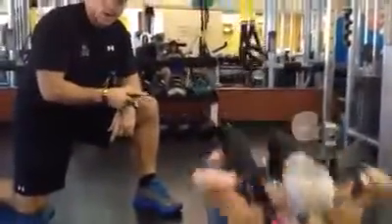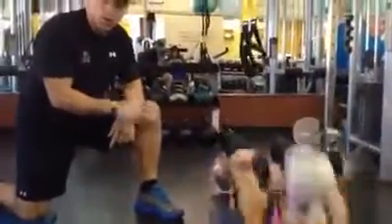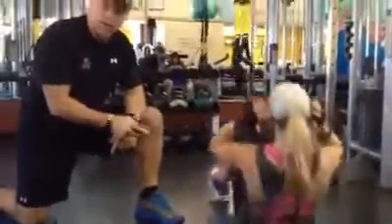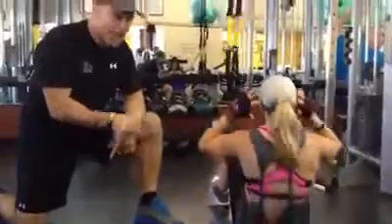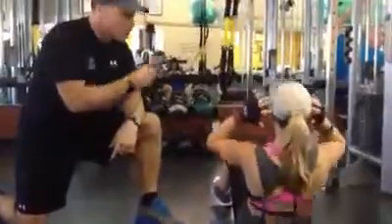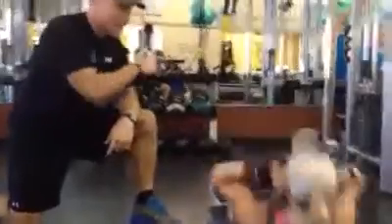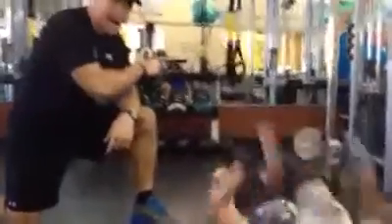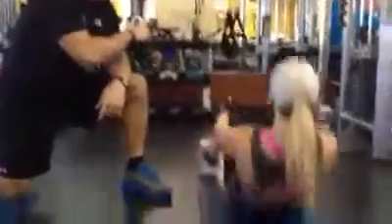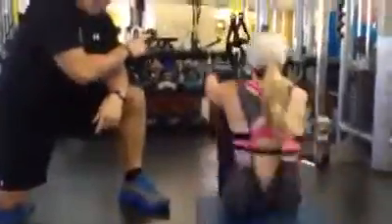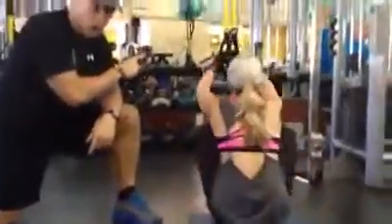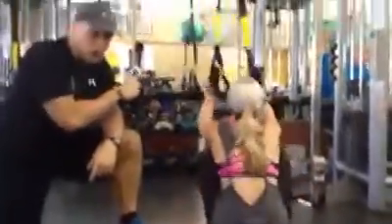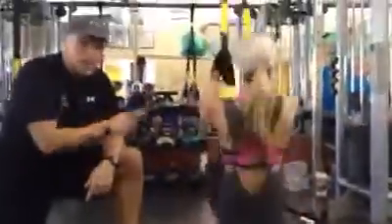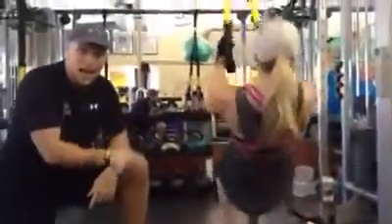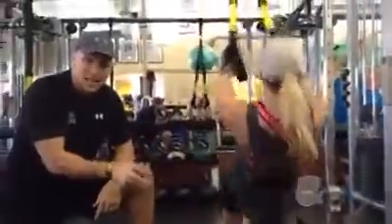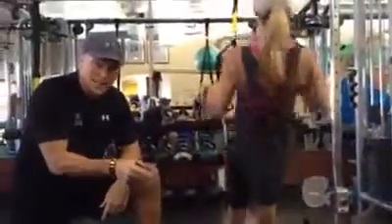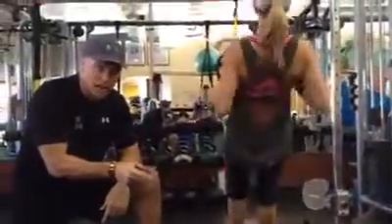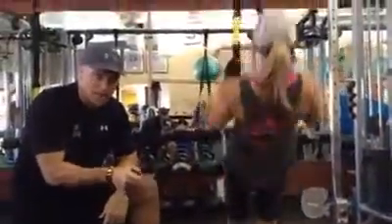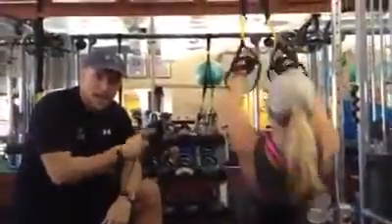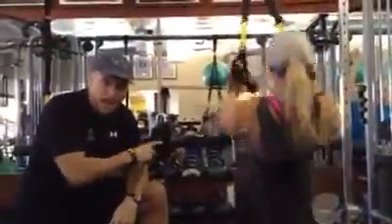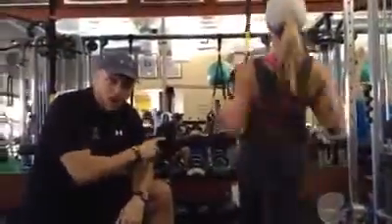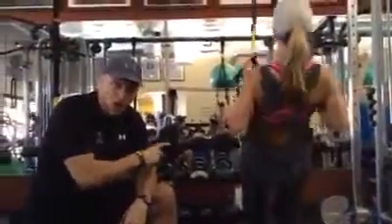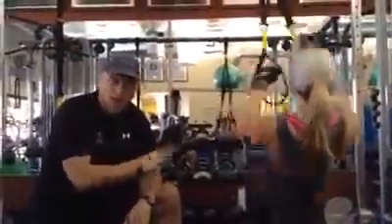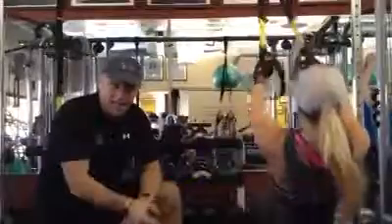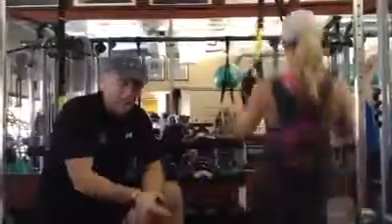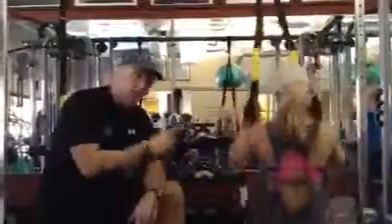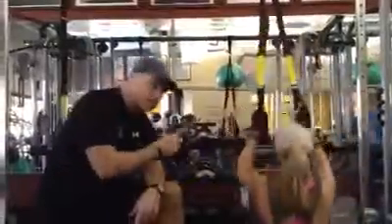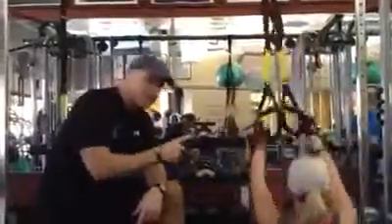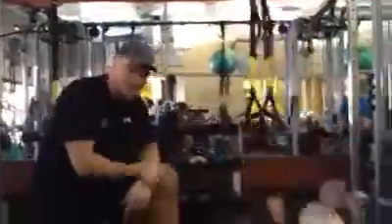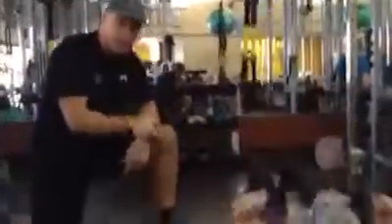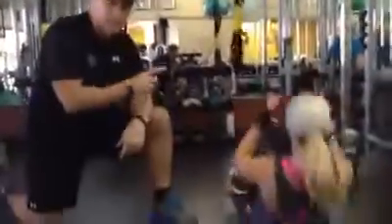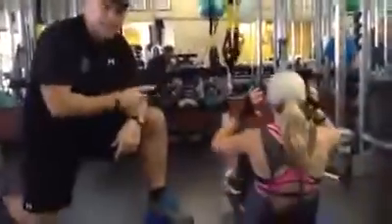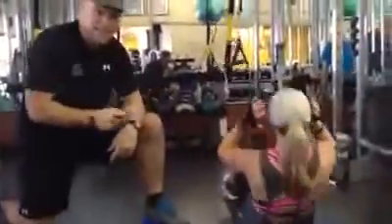When you're done with your 10, you got 9 rows, 9 sit-ups, 8 rows, 8 sit-ups, 7, 7, 6, 6.